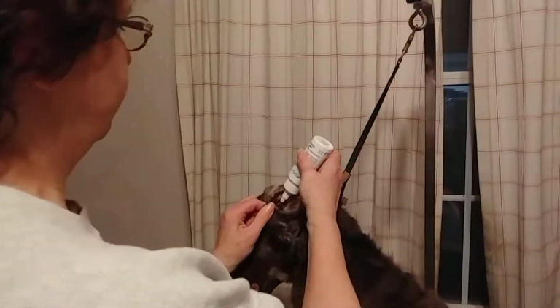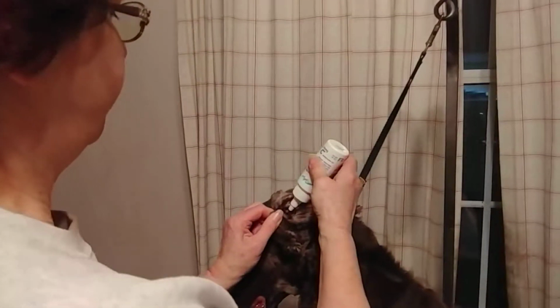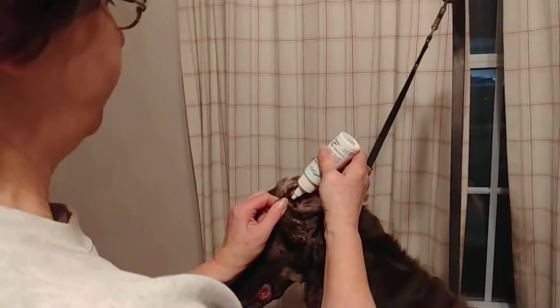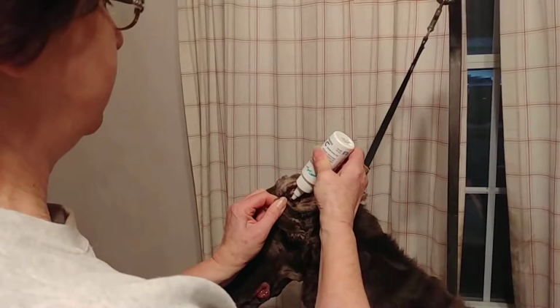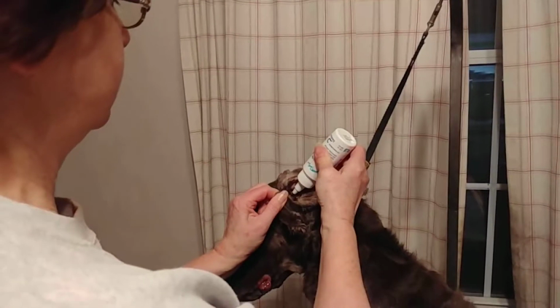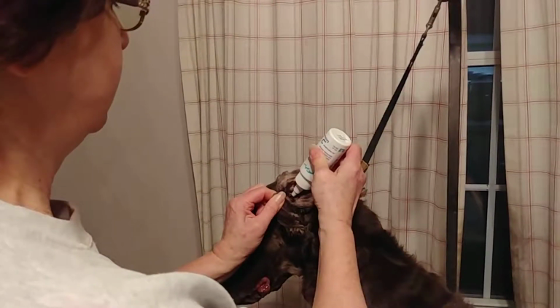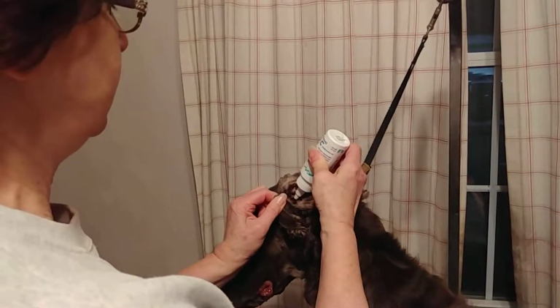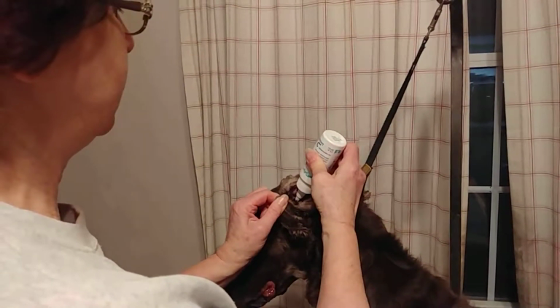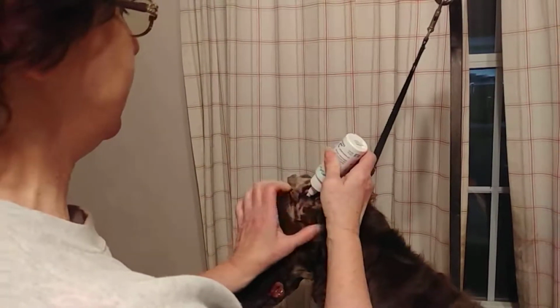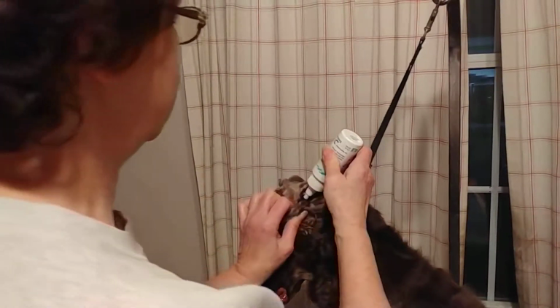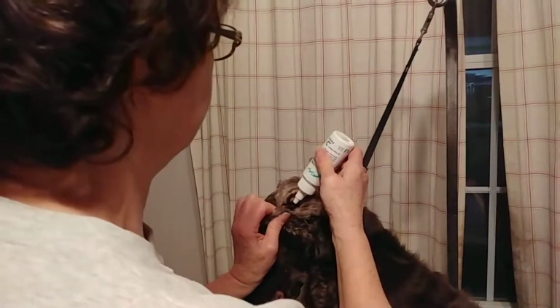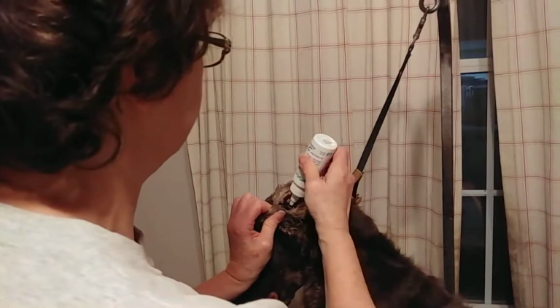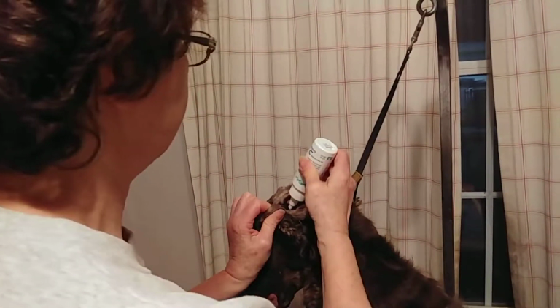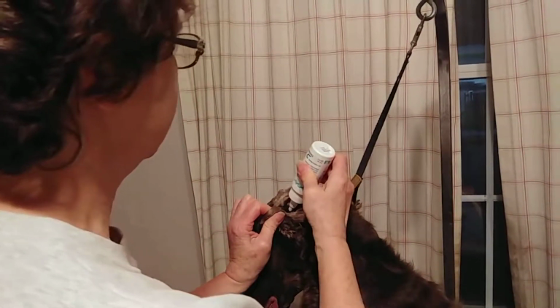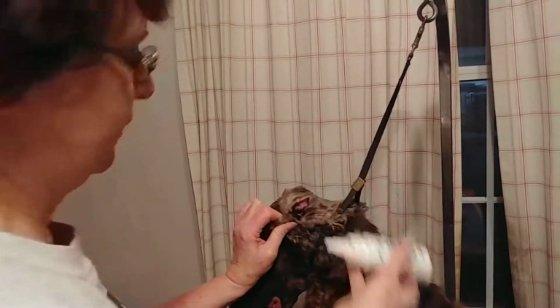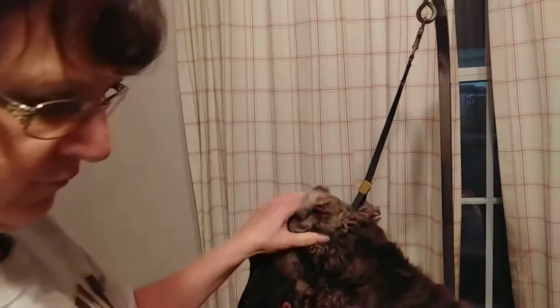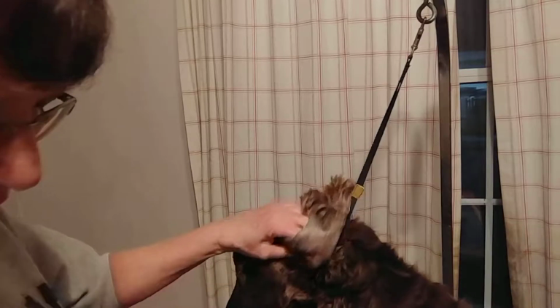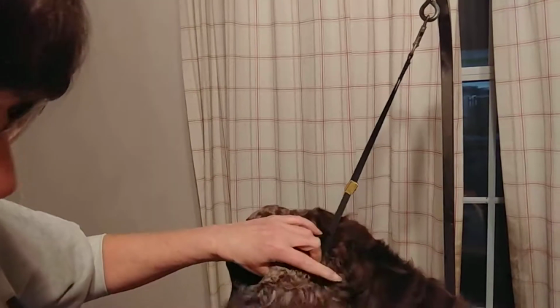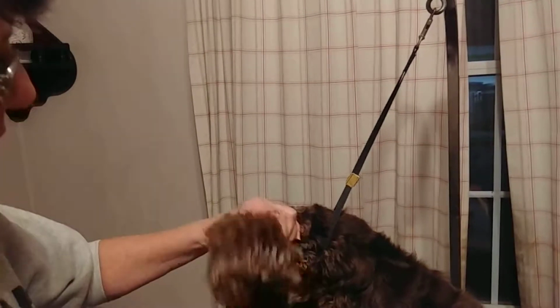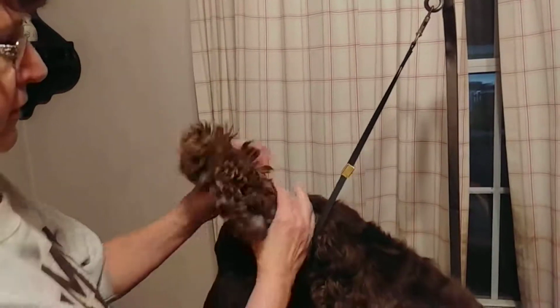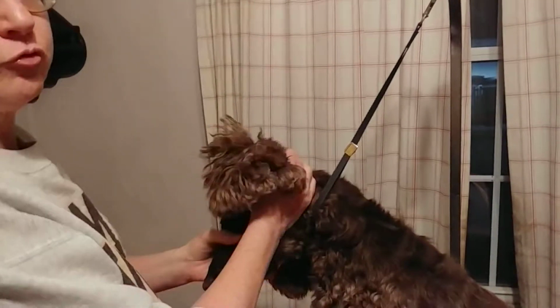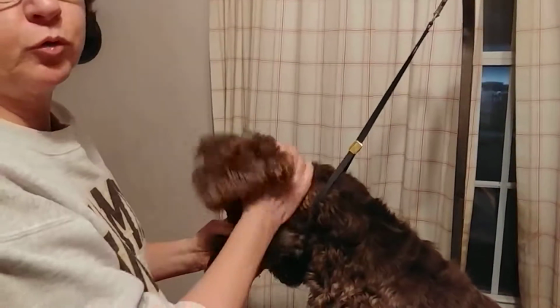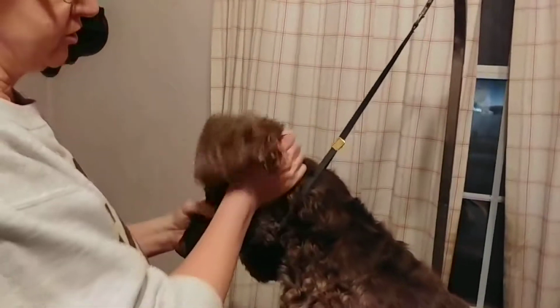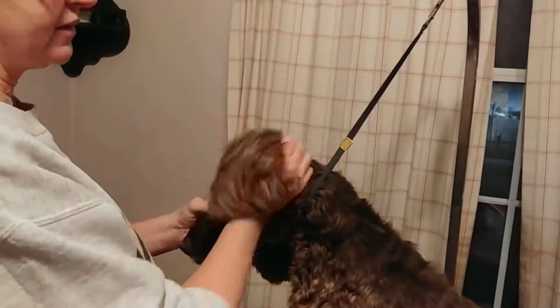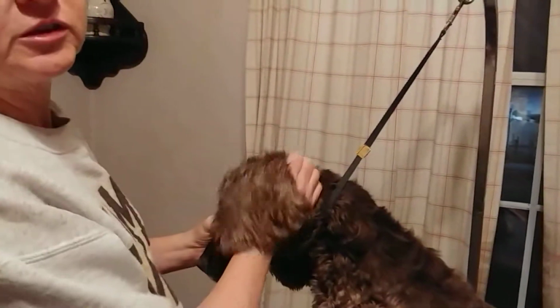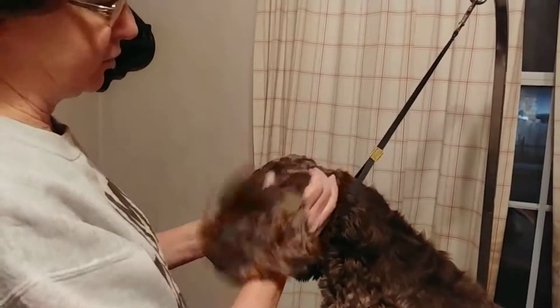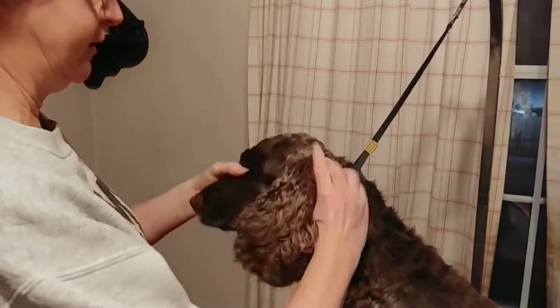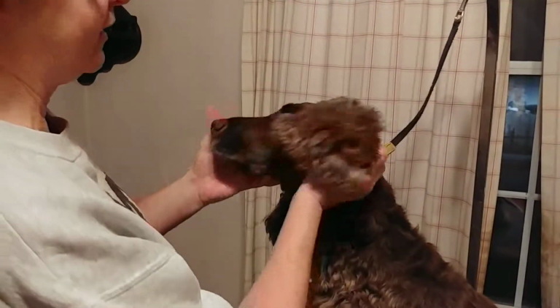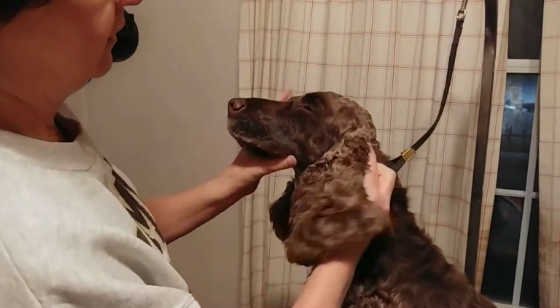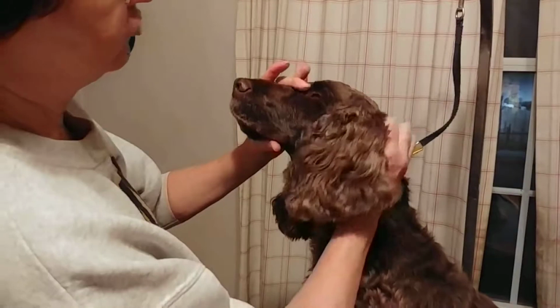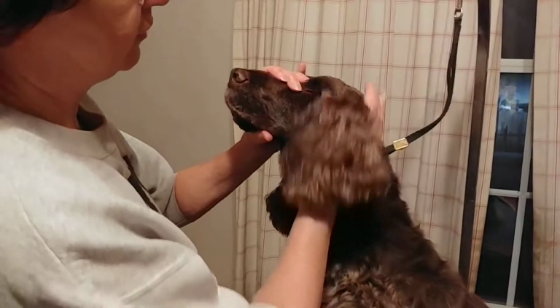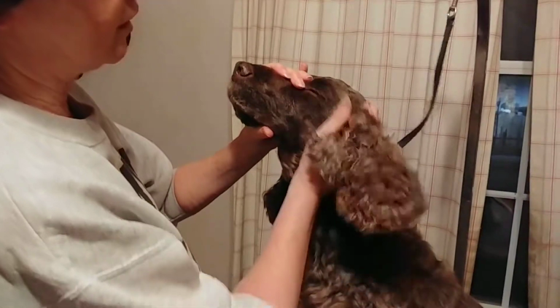you fill the ear canal, get it in there, fill it. I'm going to do both ears — it's ear cleaning night — and gently massage.